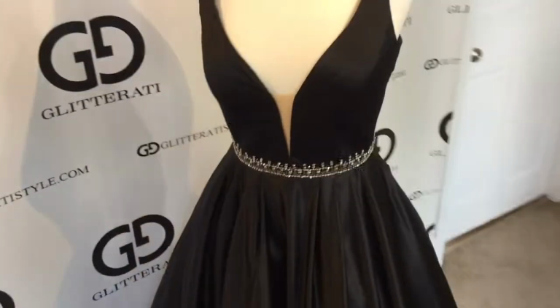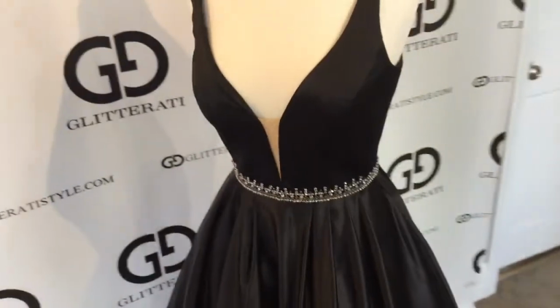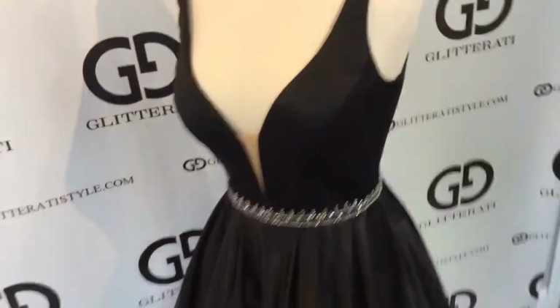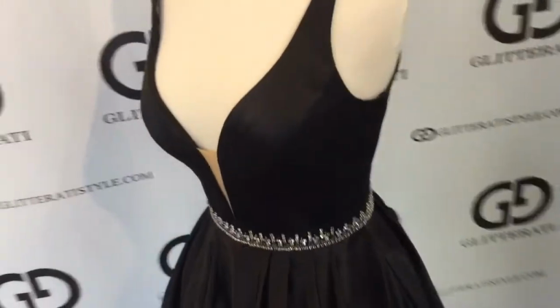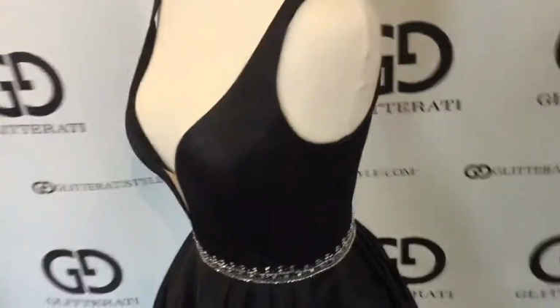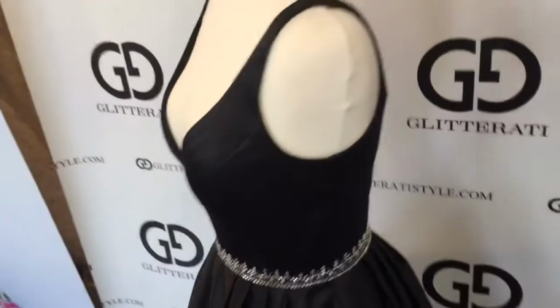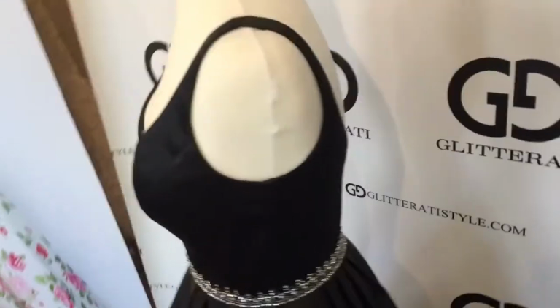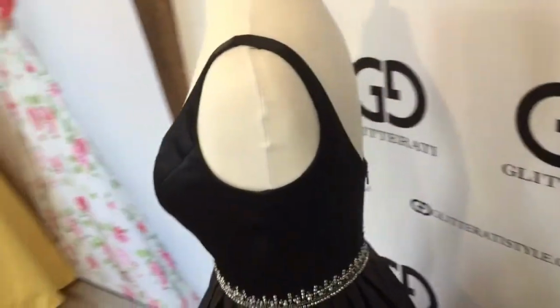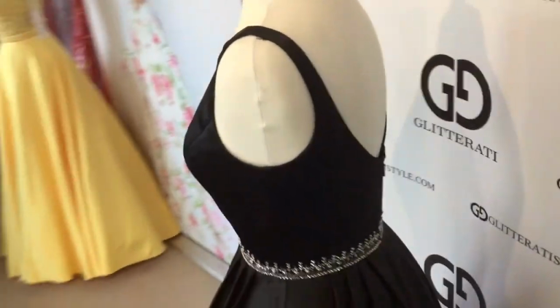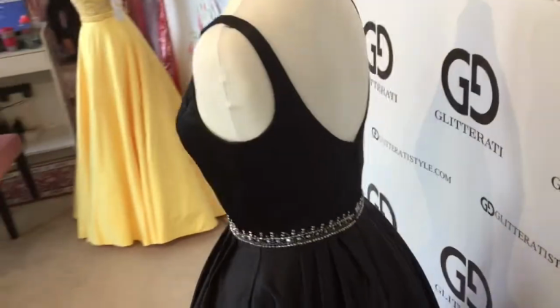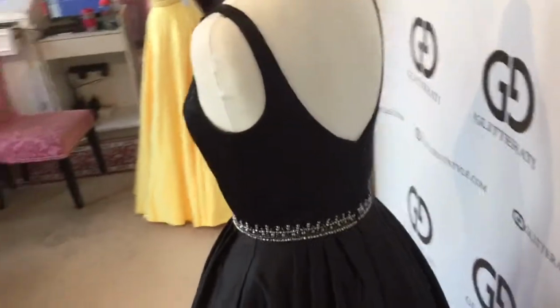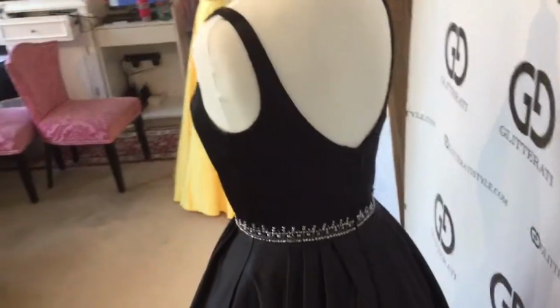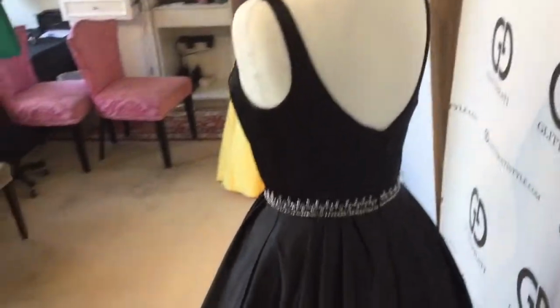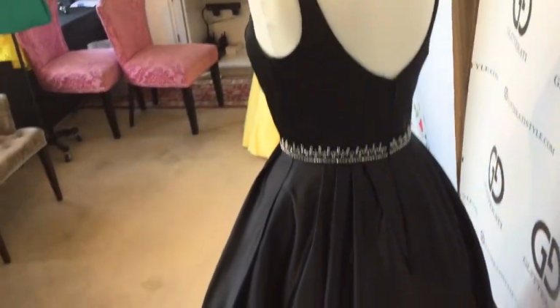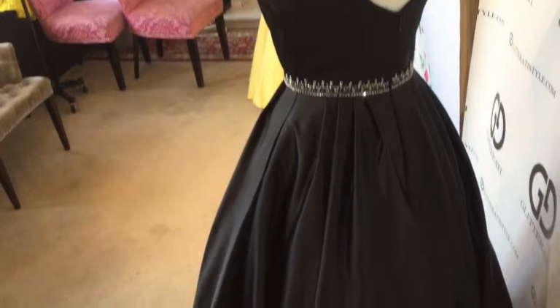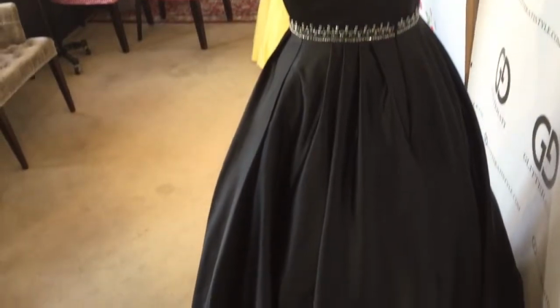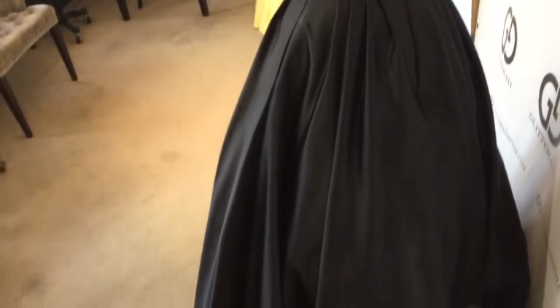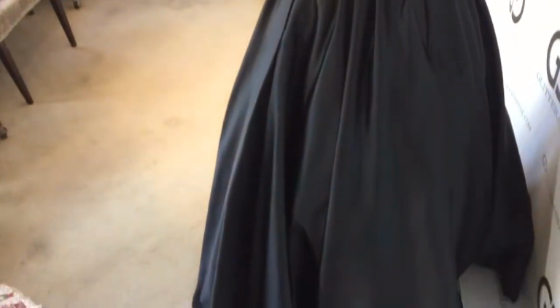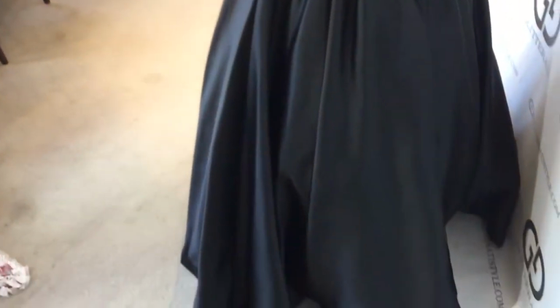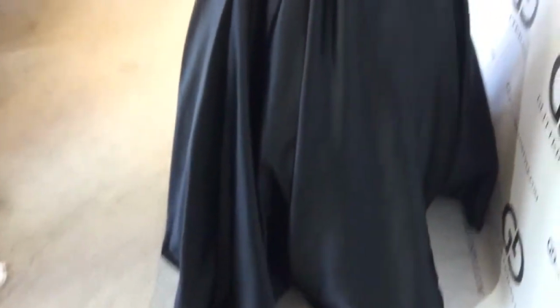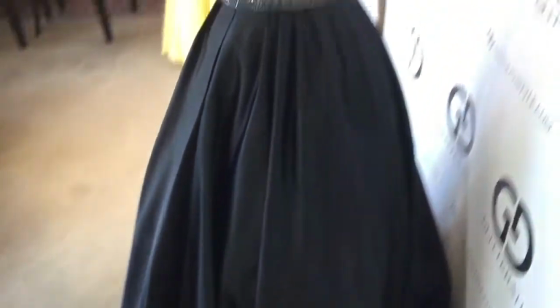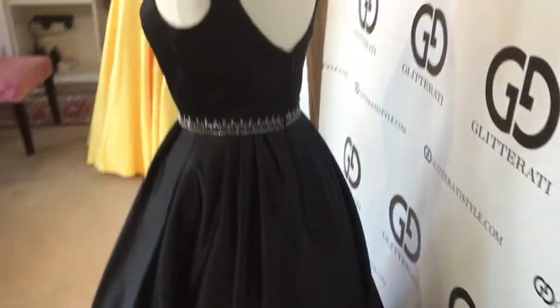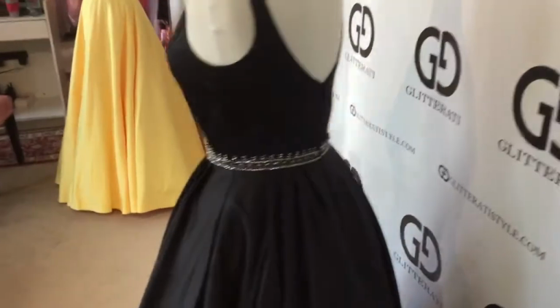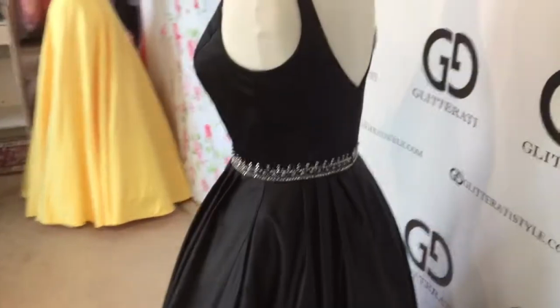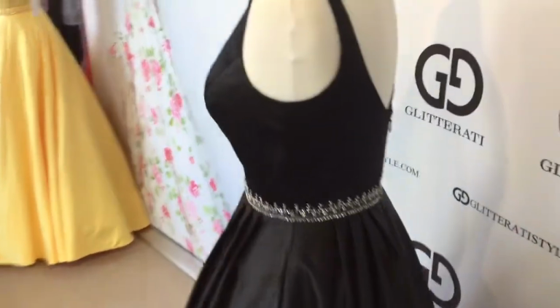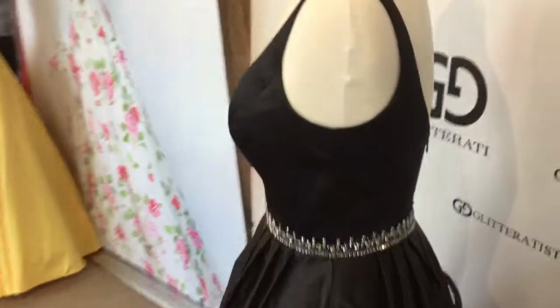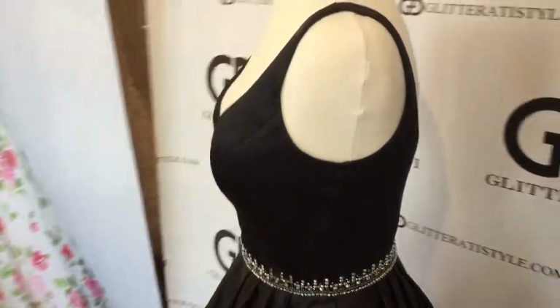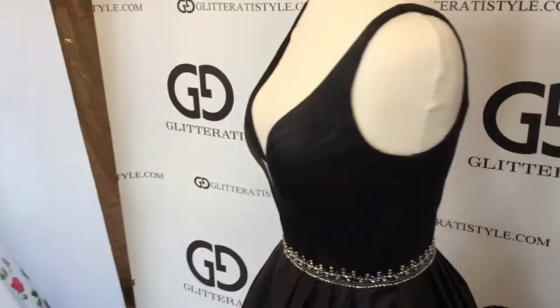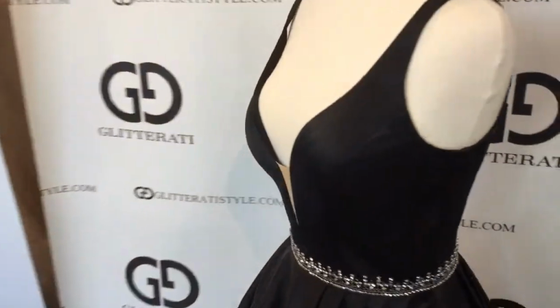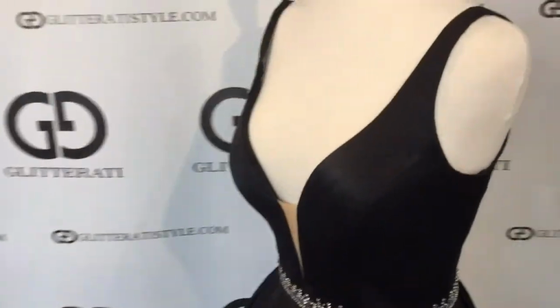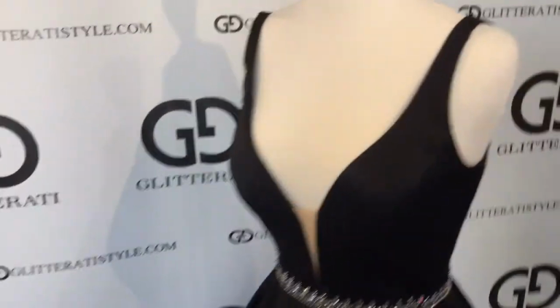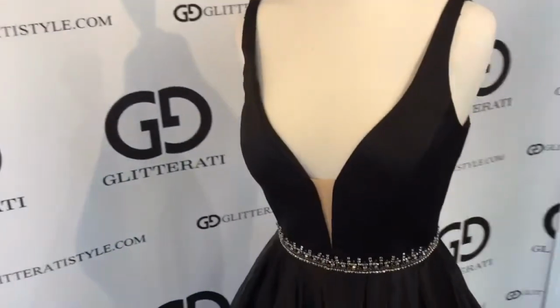In the back, the dress goes down. The dress also has skinny straps.